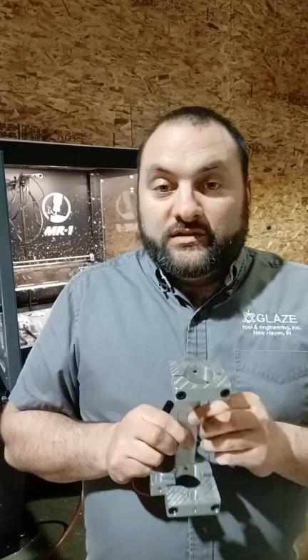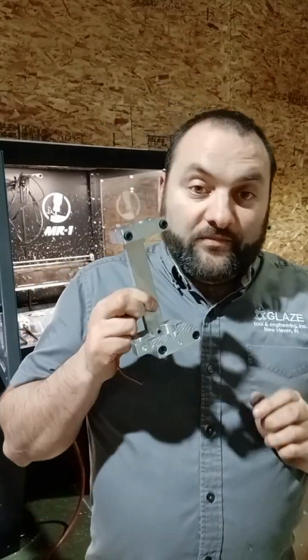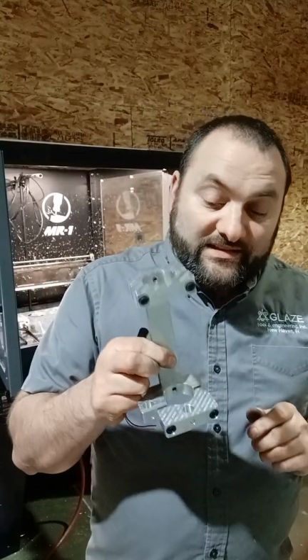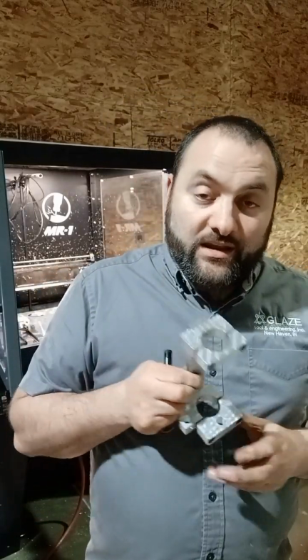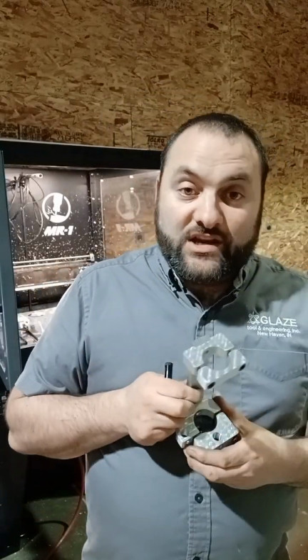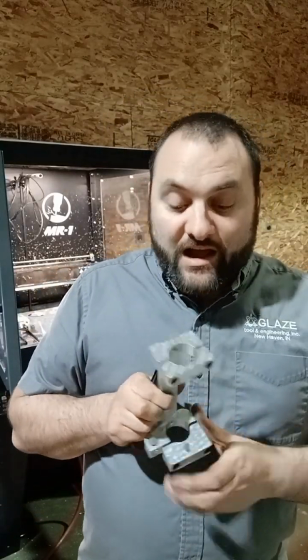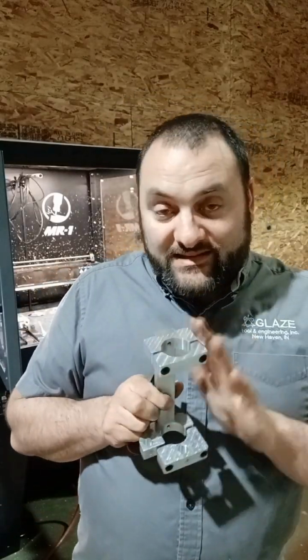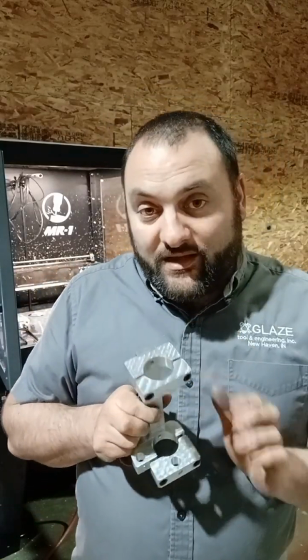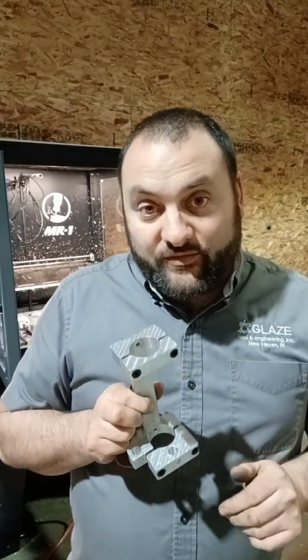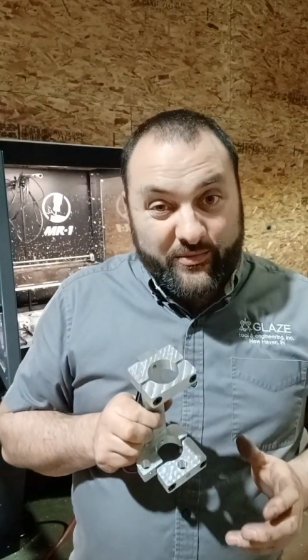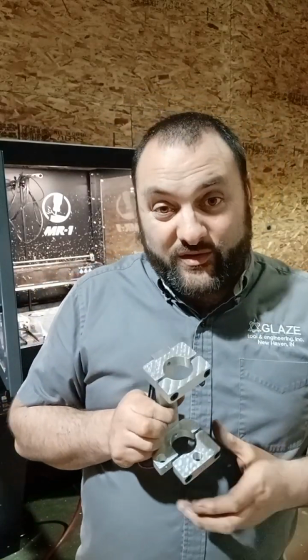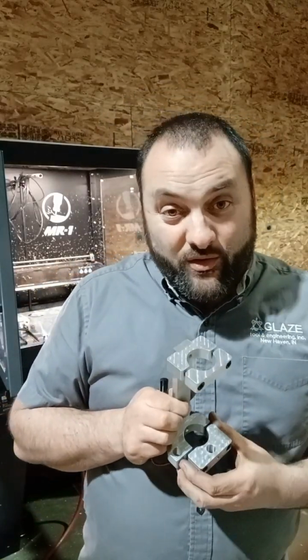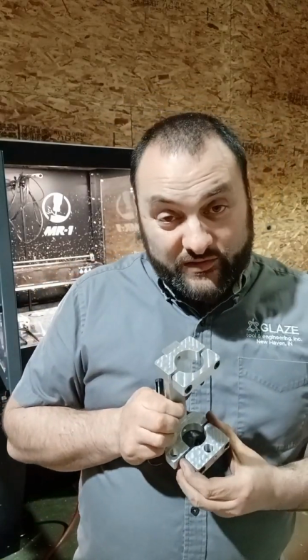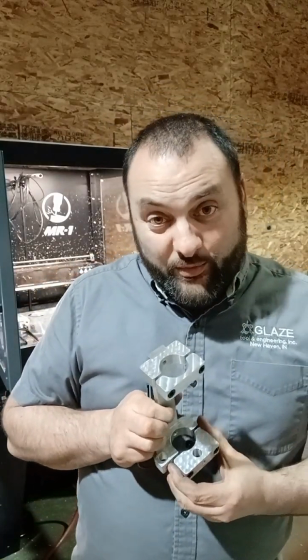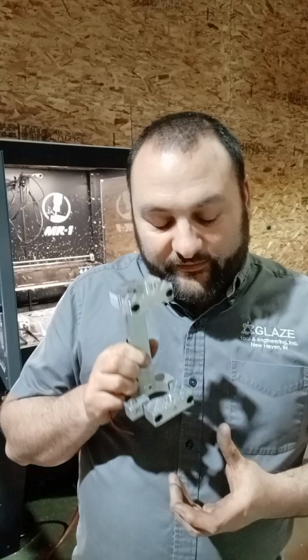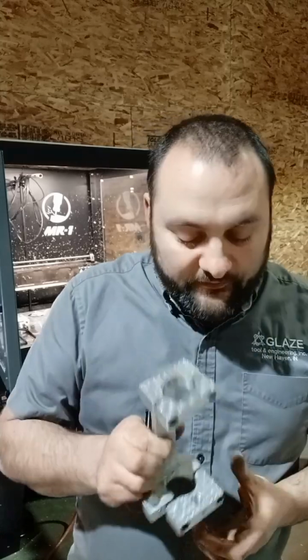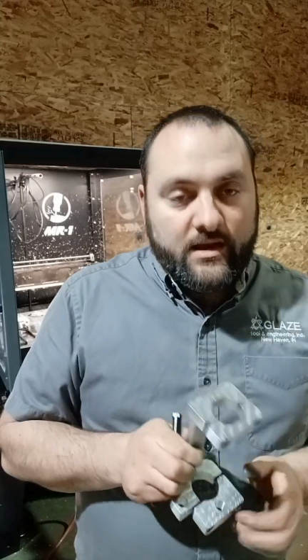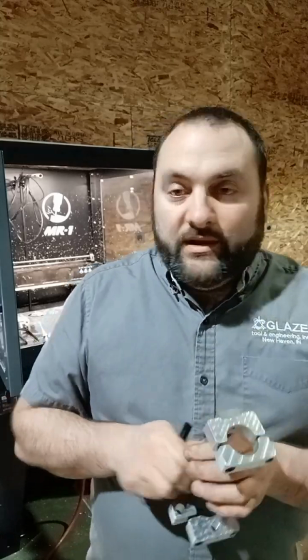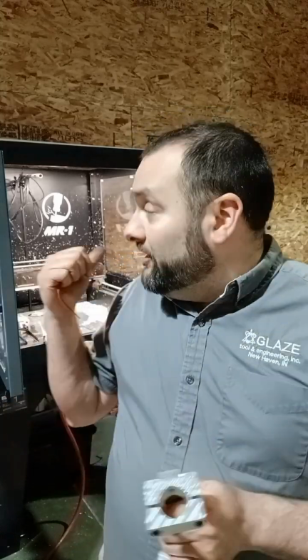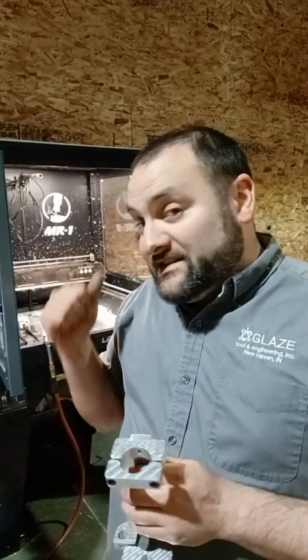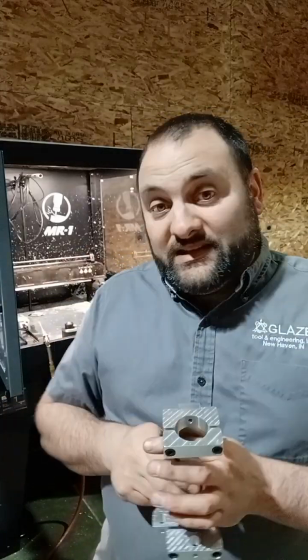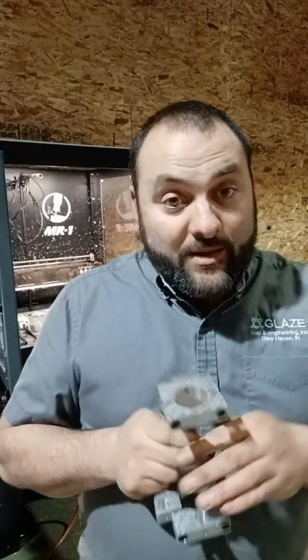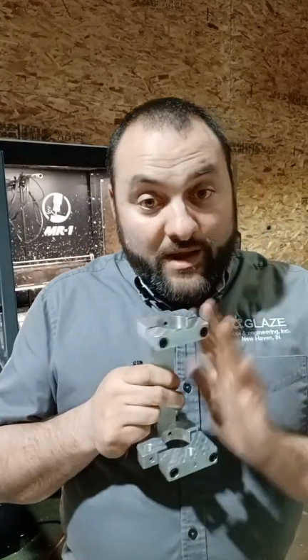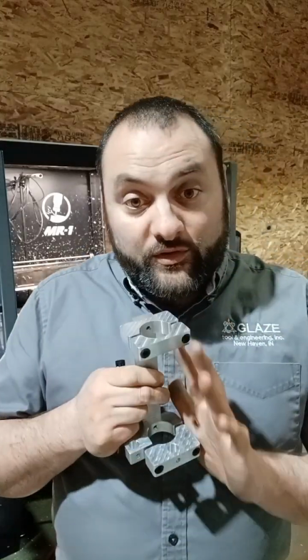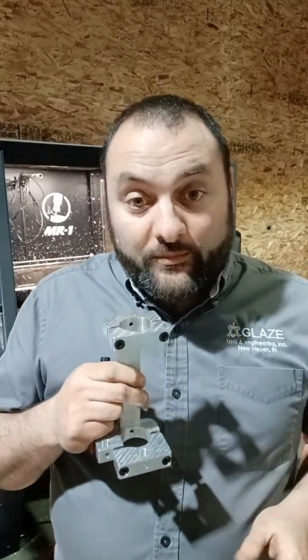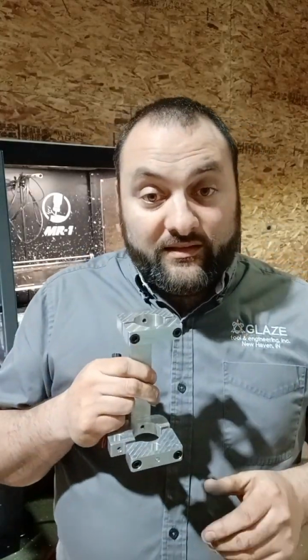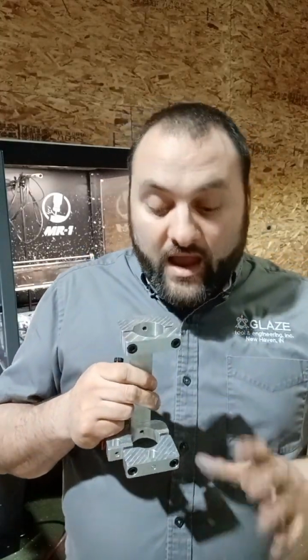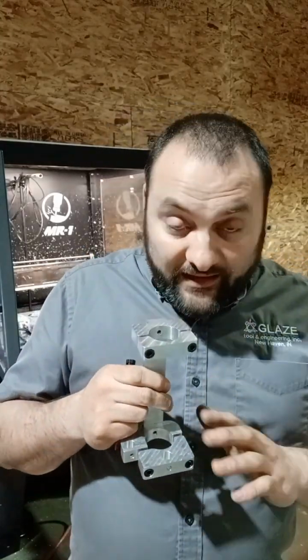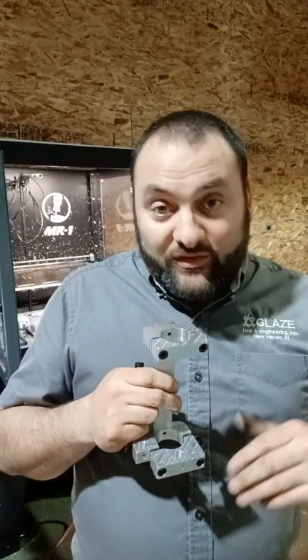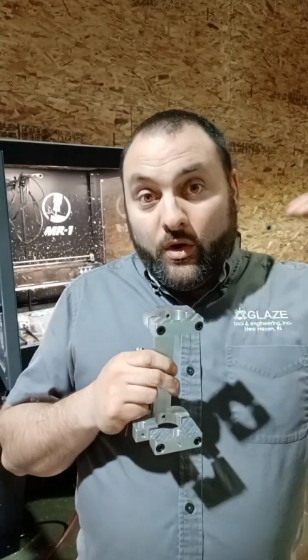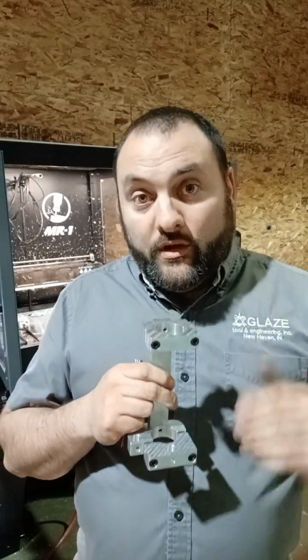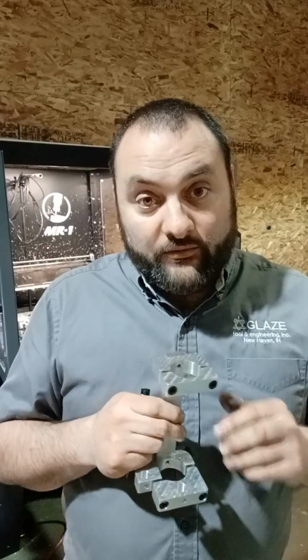So that's gonna be a game changer. I've had something like this for about three years on my own Crossfire Pro and I've loved it, but now that I've got a CNC, I'm able to mass produce something like this and take it to a whole other level.